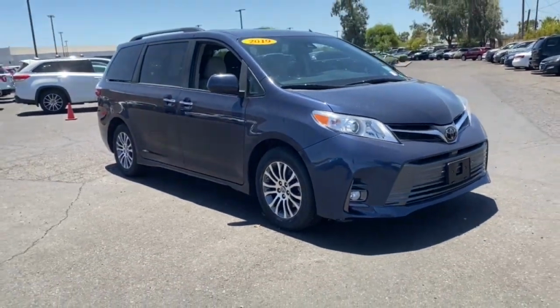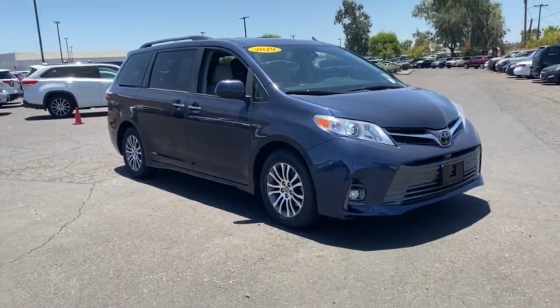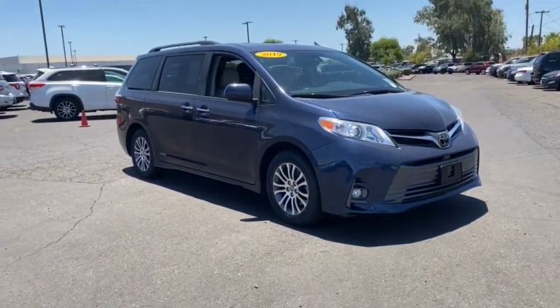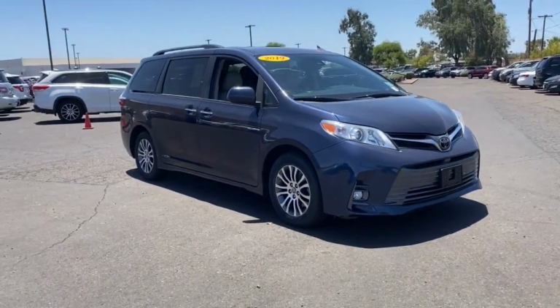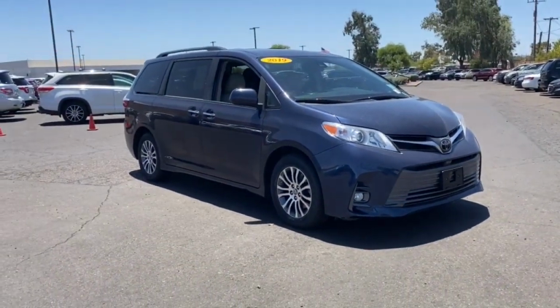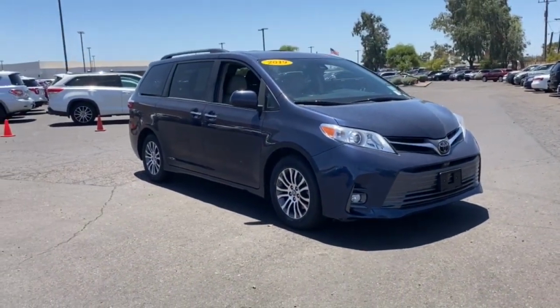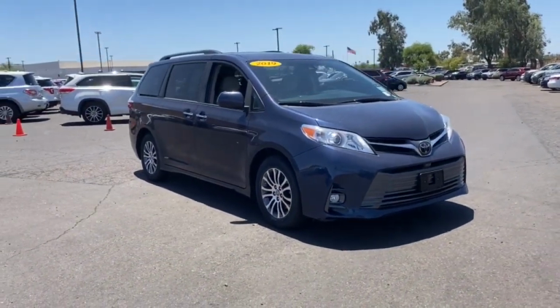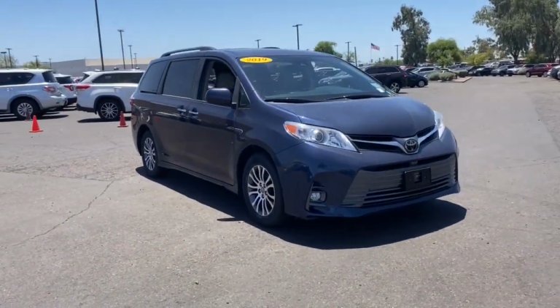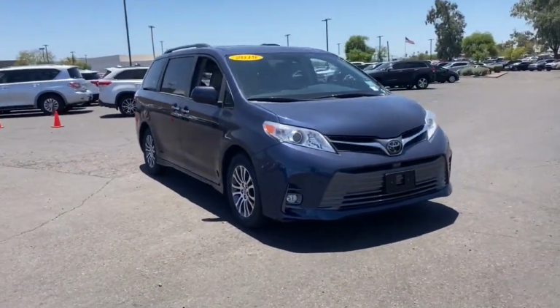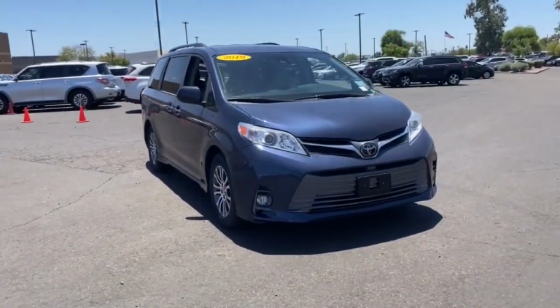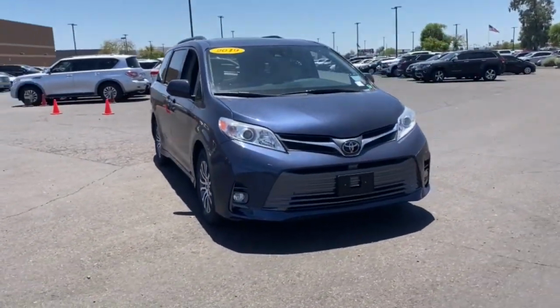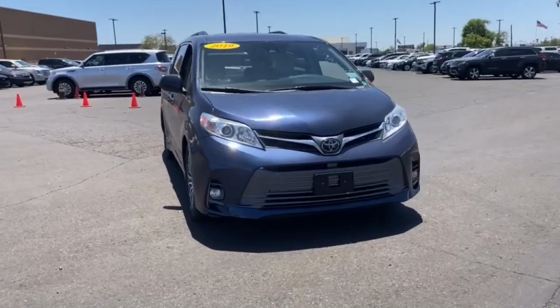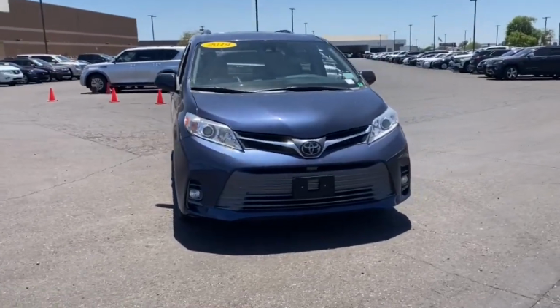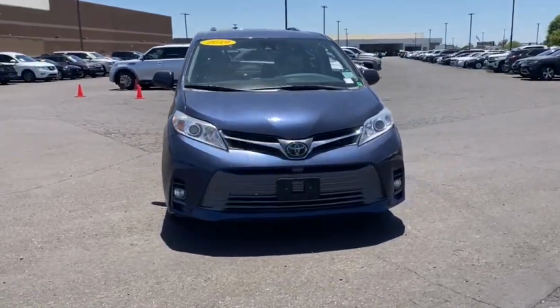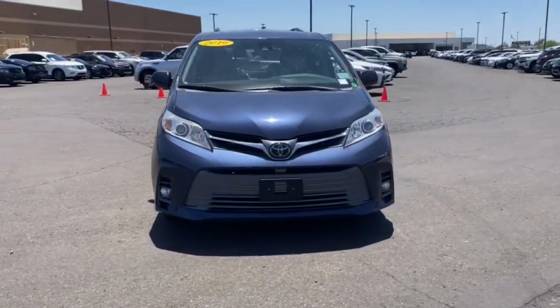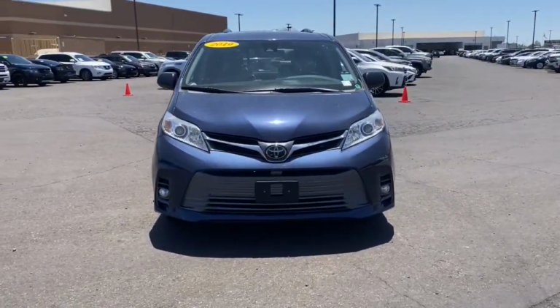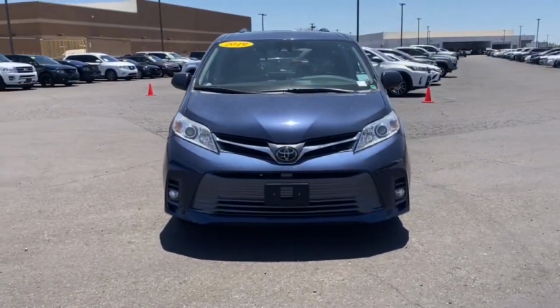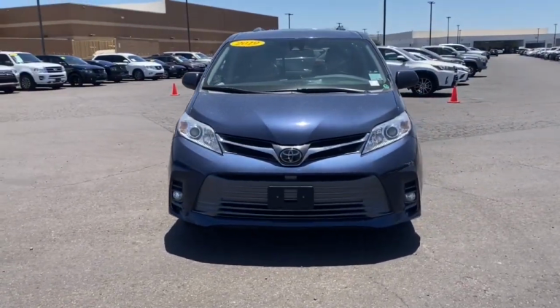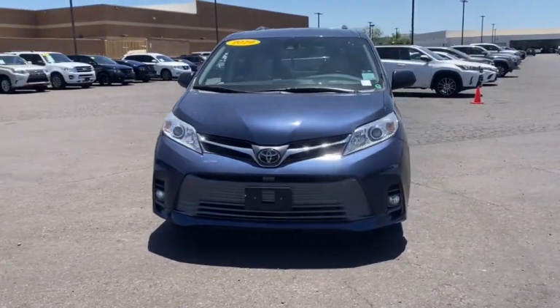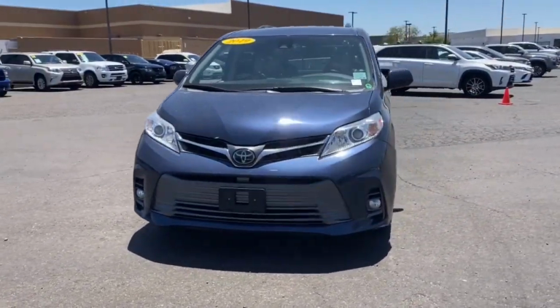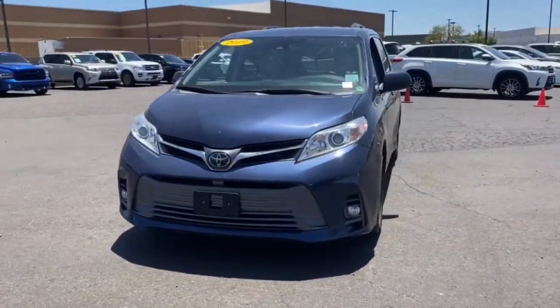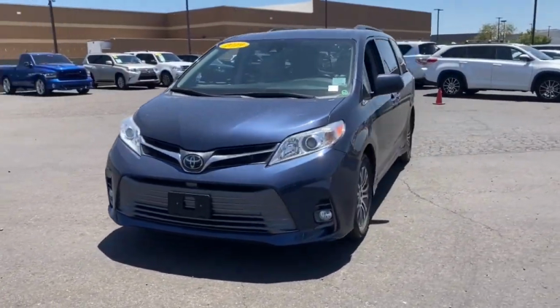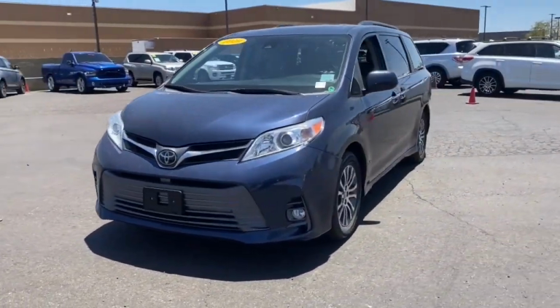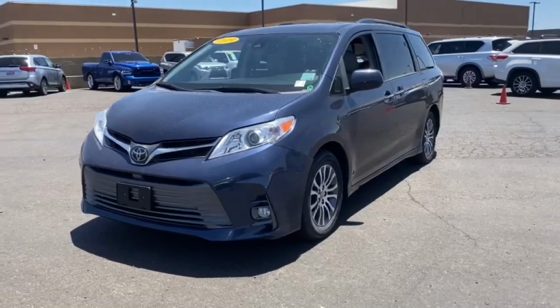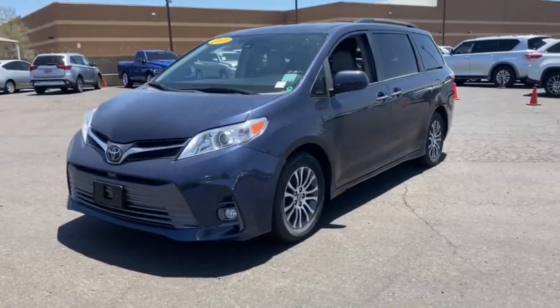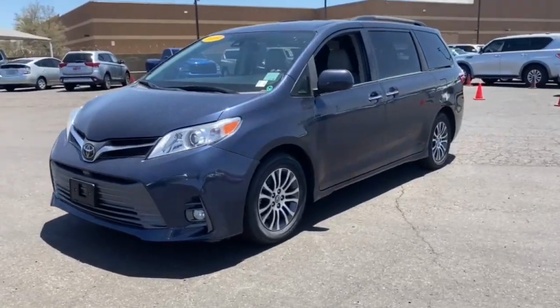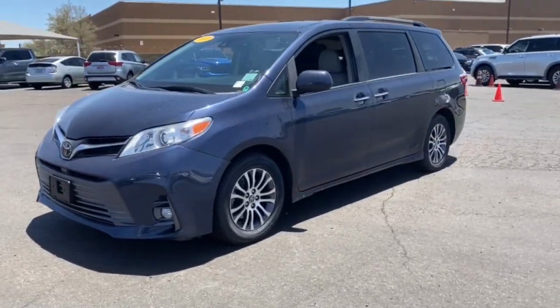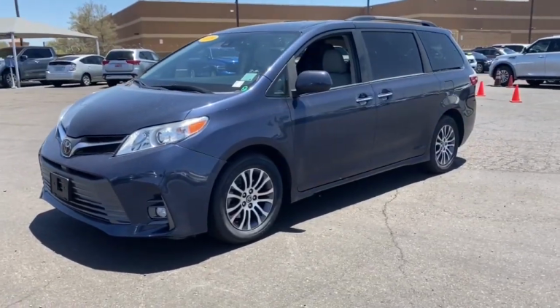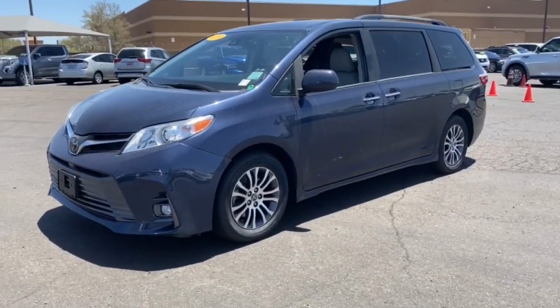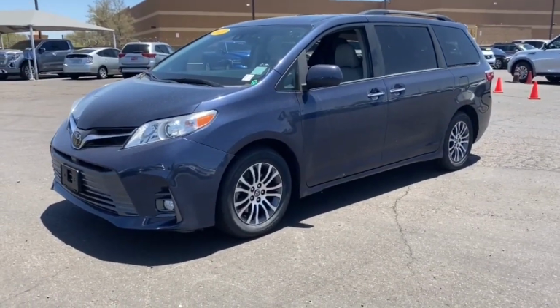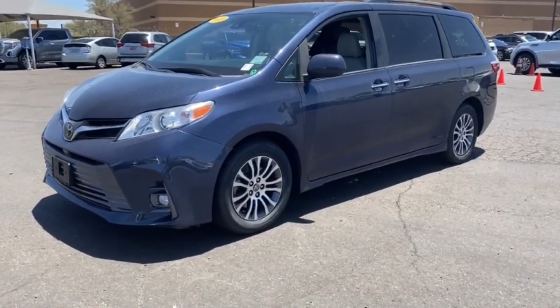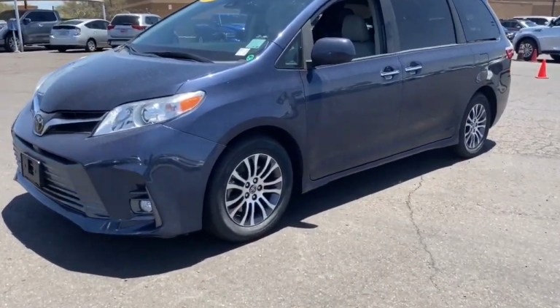Sun/moonroof, third-row seat, keyless entry, heated driver seat, power liftgate, fog lamps, sunroof, satellite radio, V6 cylinder engine, woodgrain interior trim.